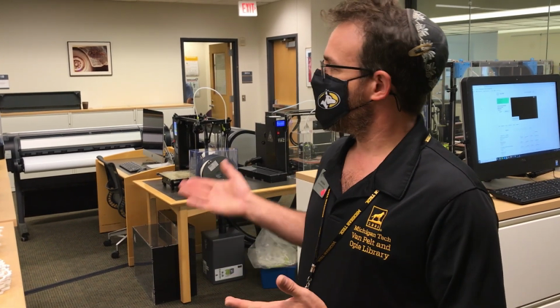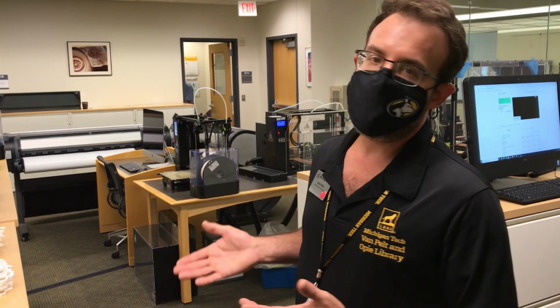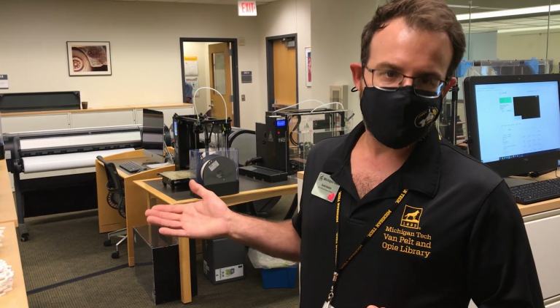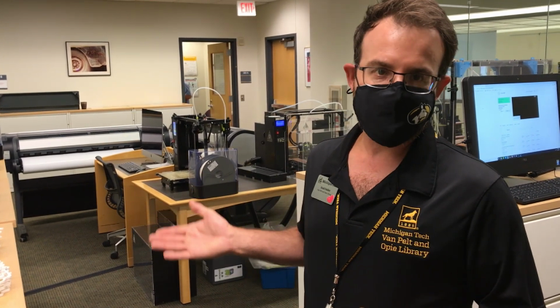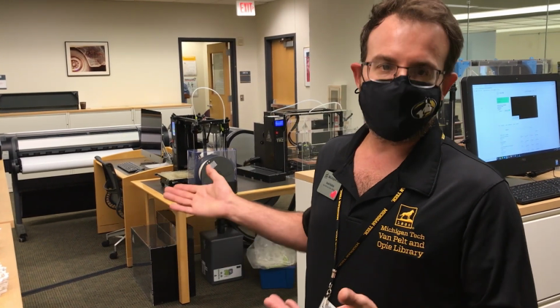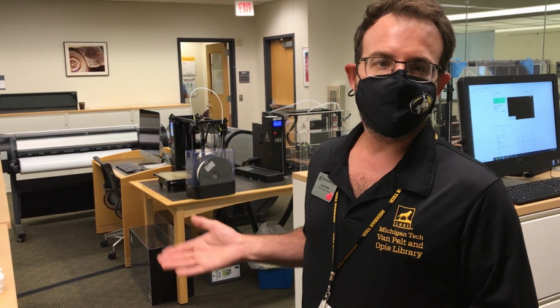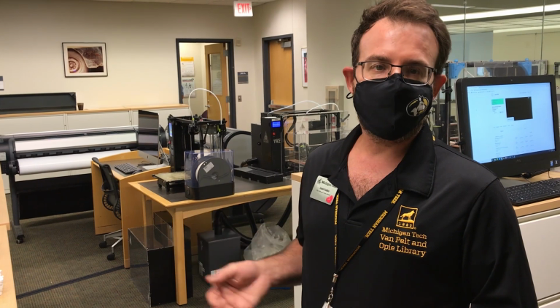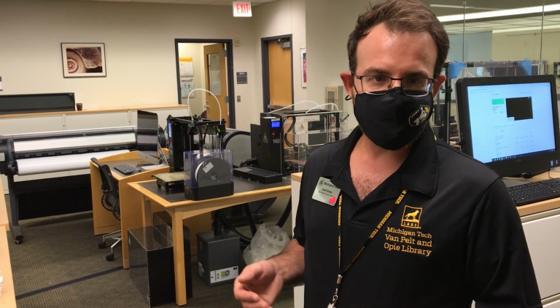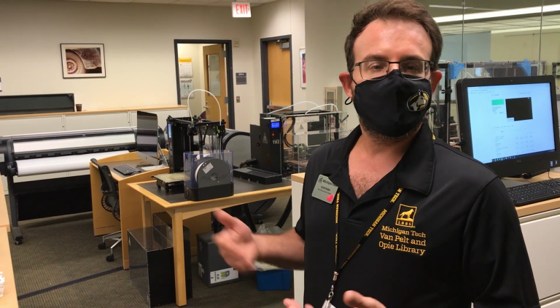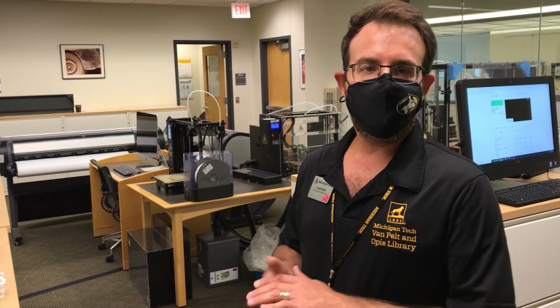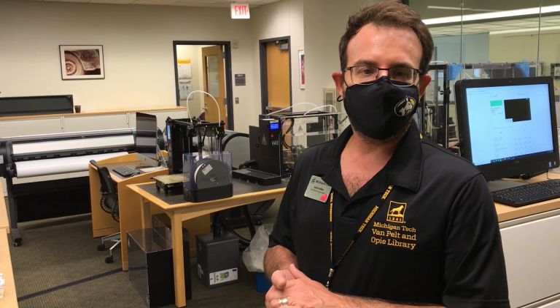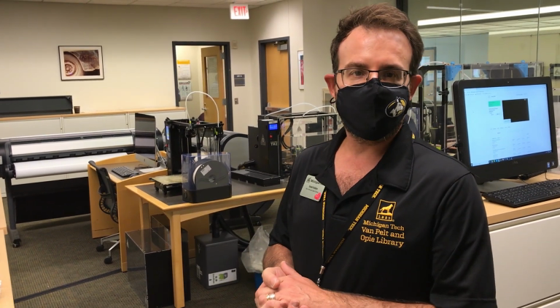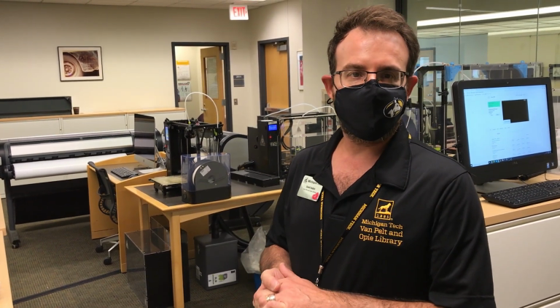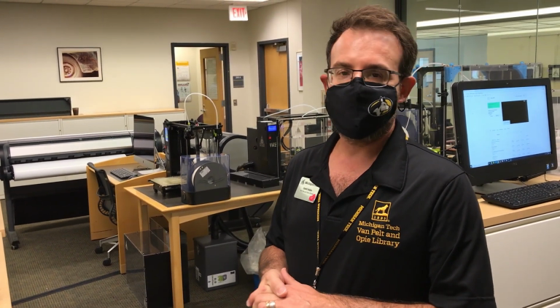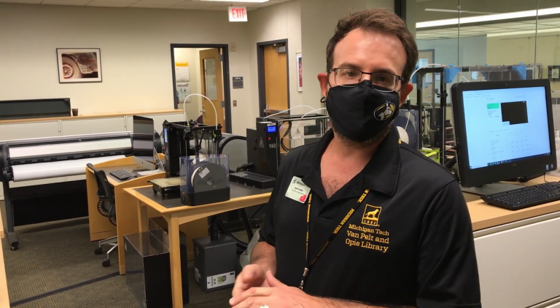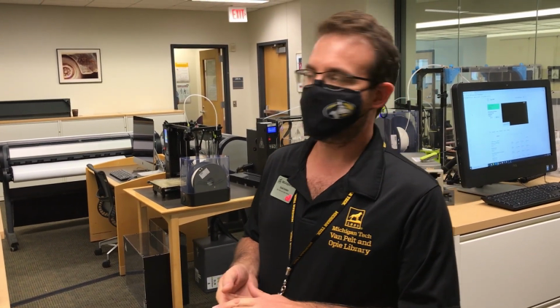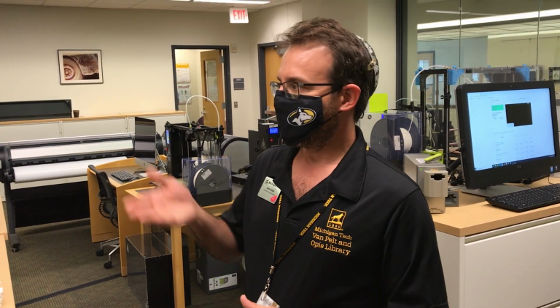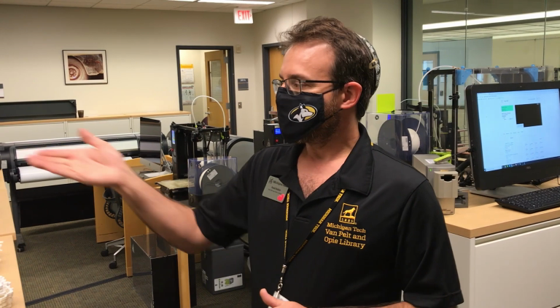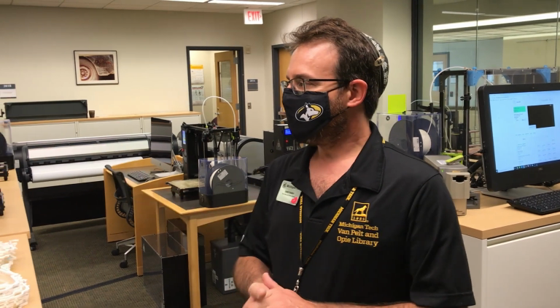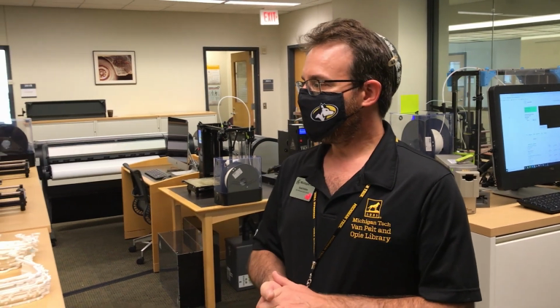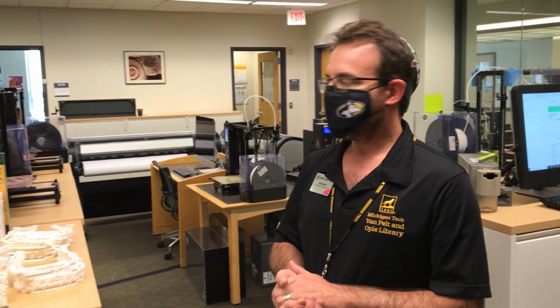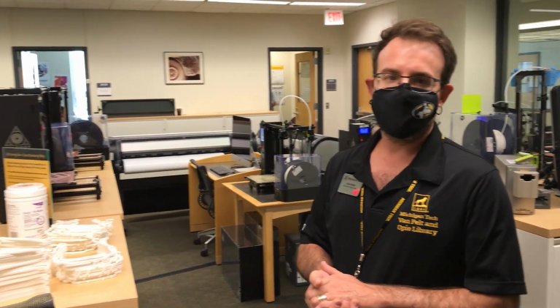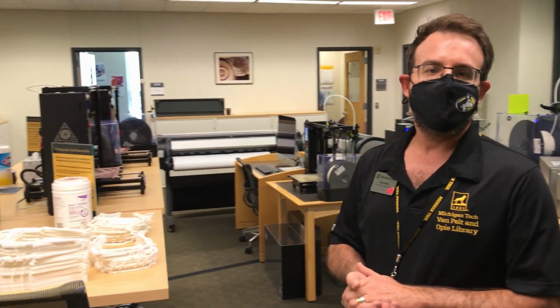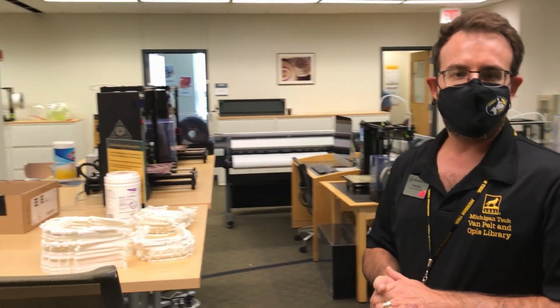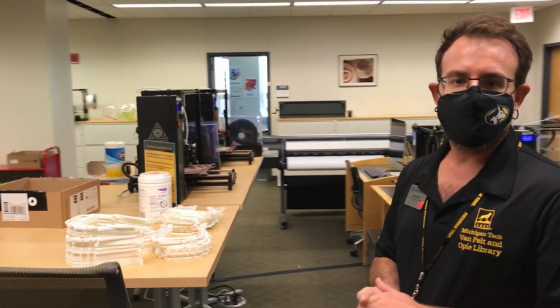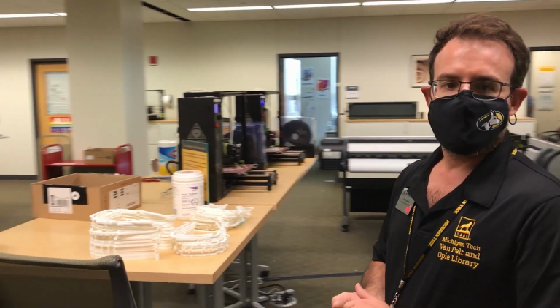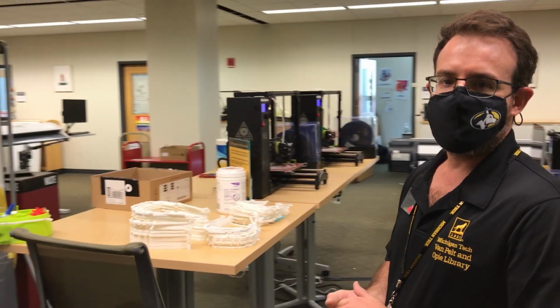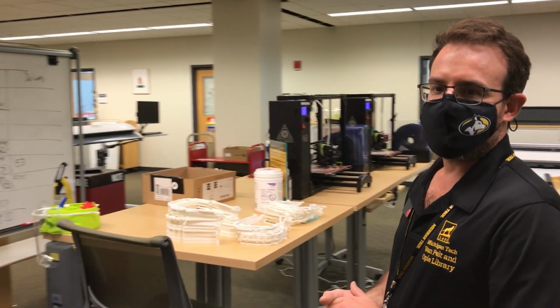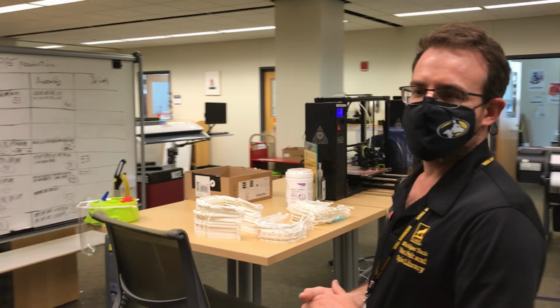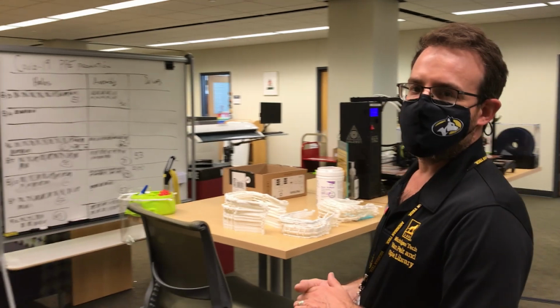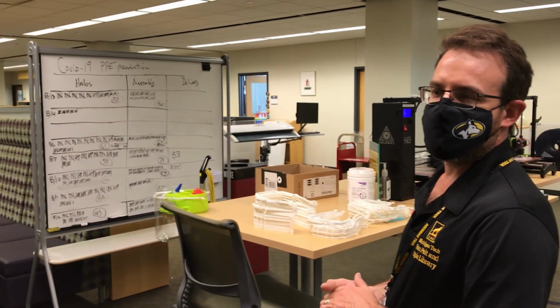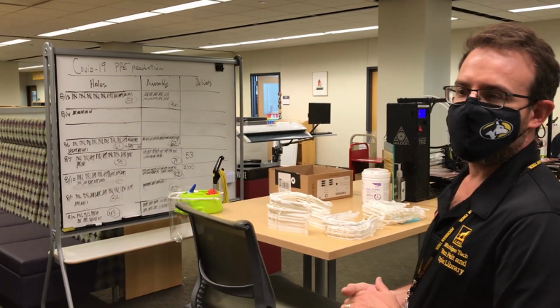So this is not how it normally looks, but for now as we're going through production, we have this set up as a manufacturing environment. We have our Kanban there where we're maintaining an idea of what our production is and keeping this rolling.